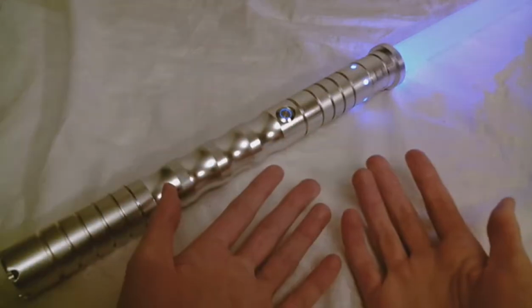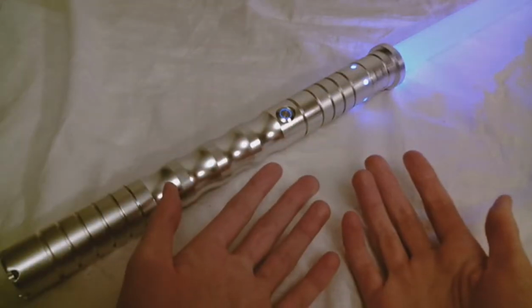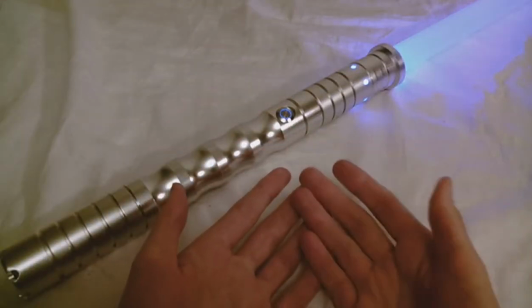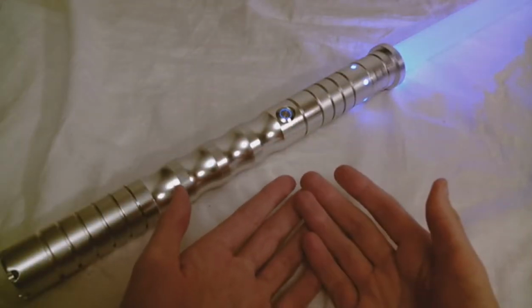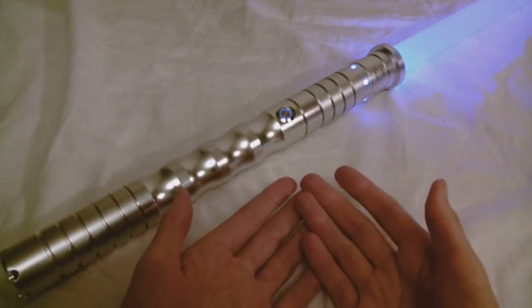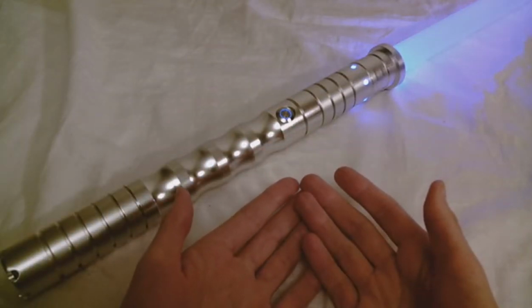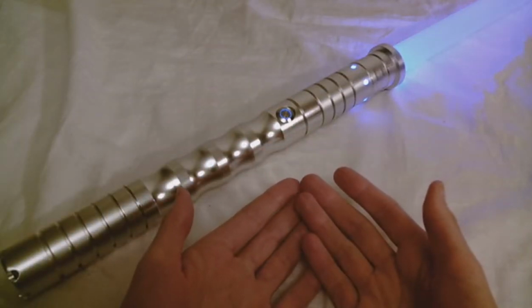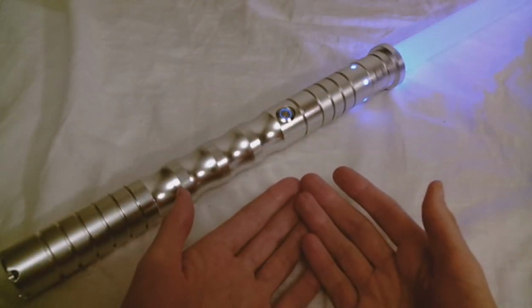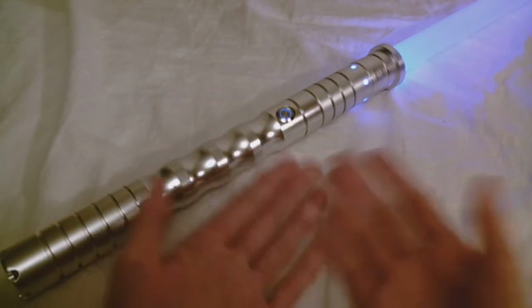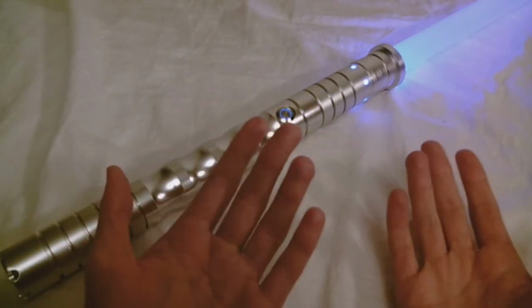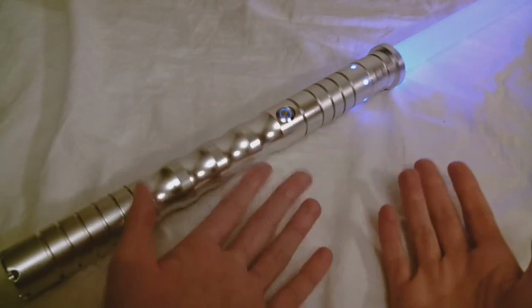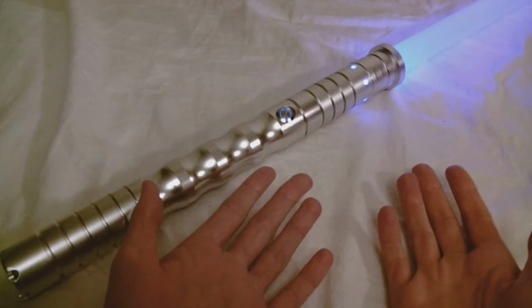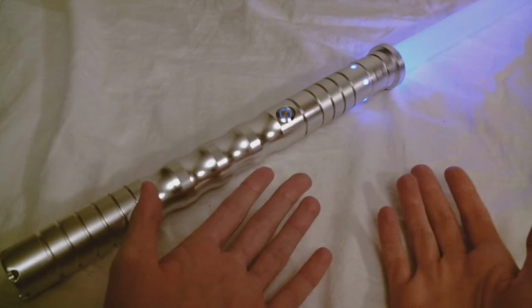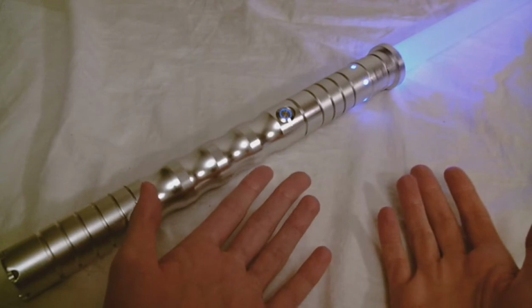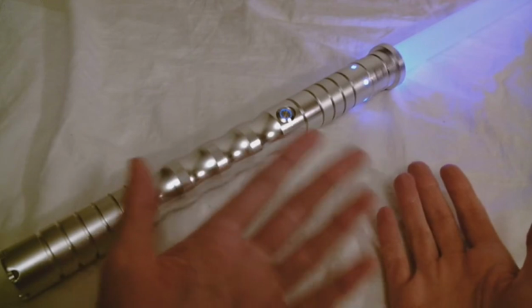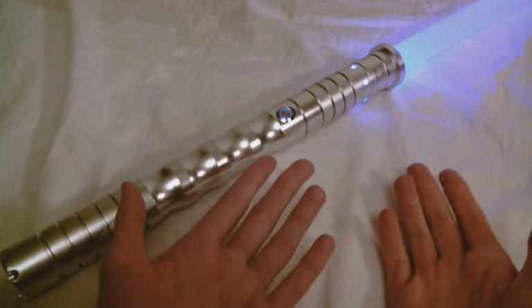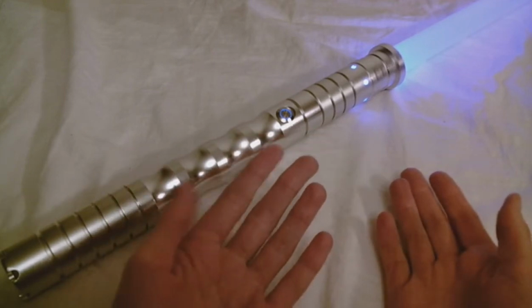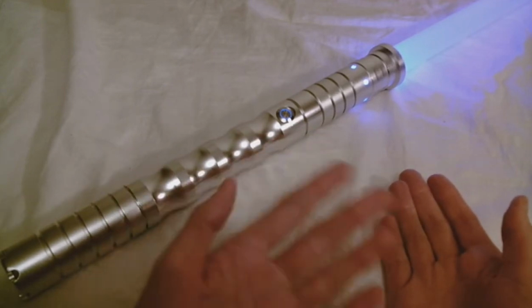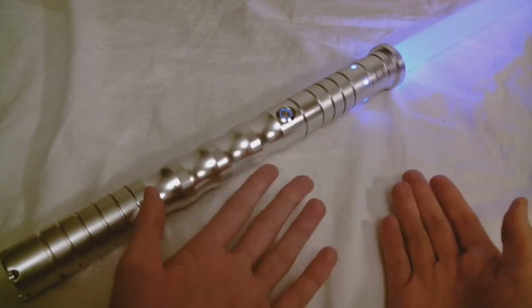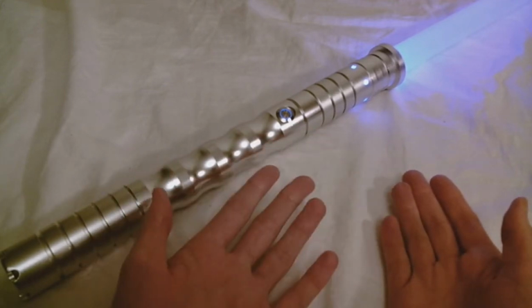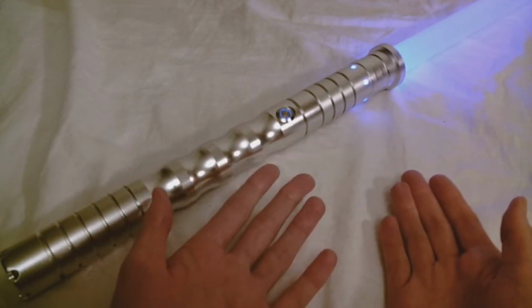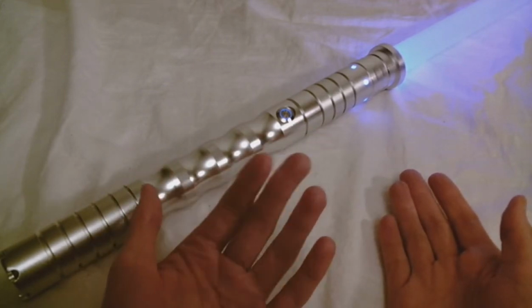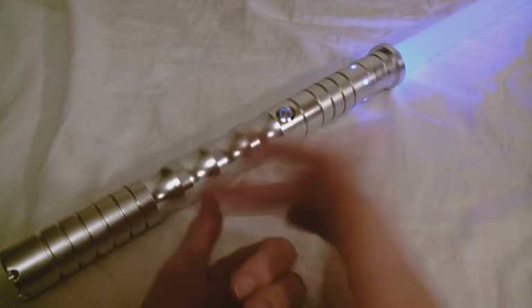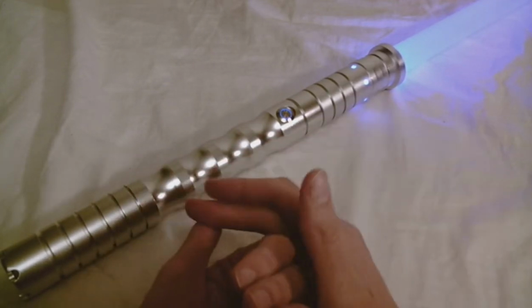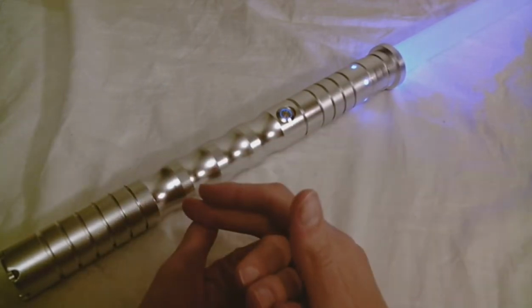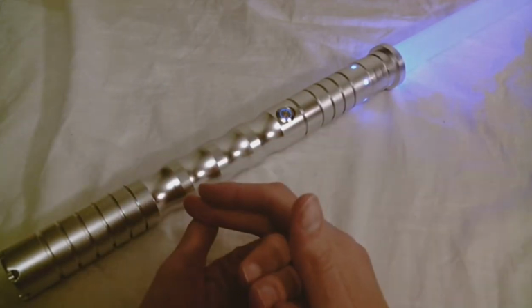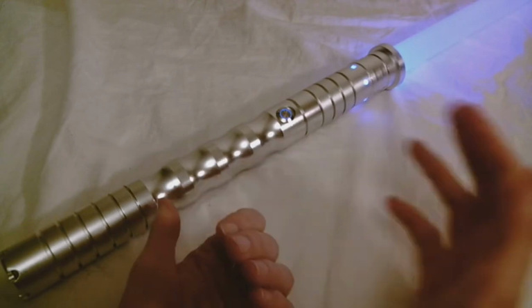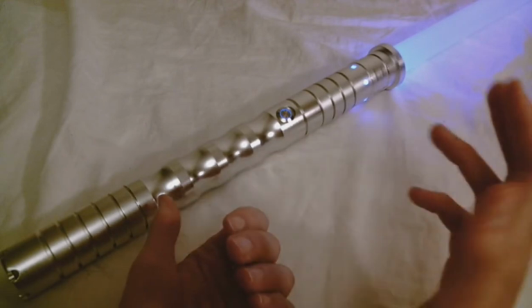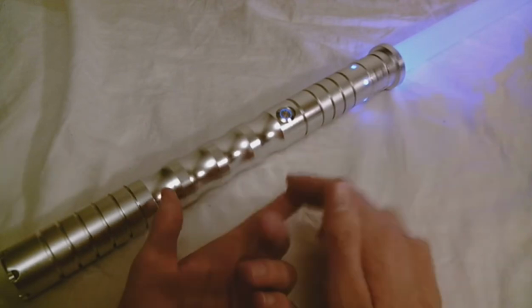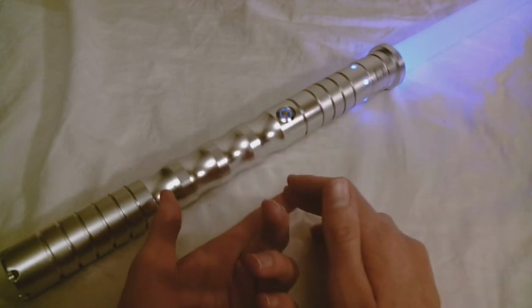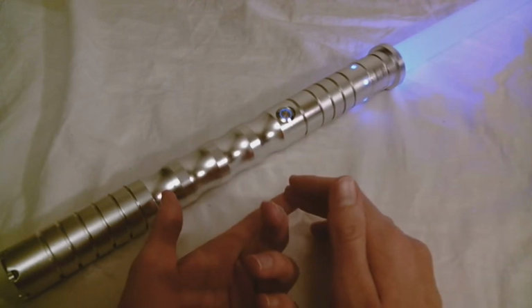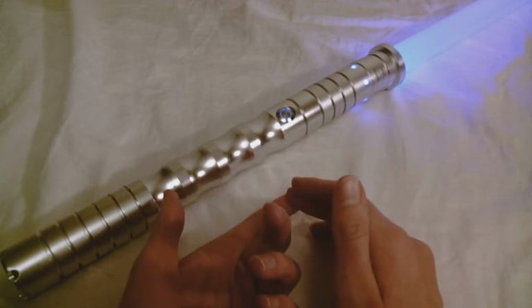Is the Wonderforce Hitoren V3 the best affordable sound saber? Well, if anything, it's among the best, due to the price point and all of the features that you get for the price.